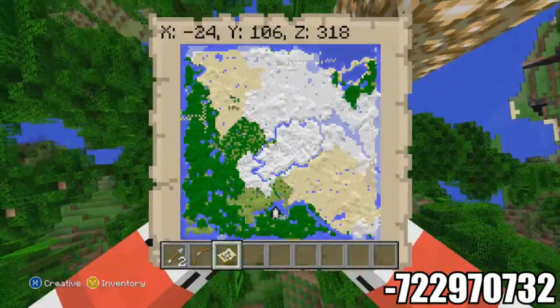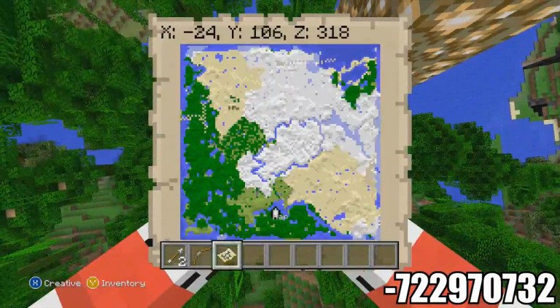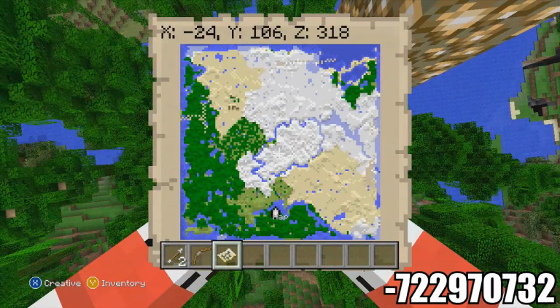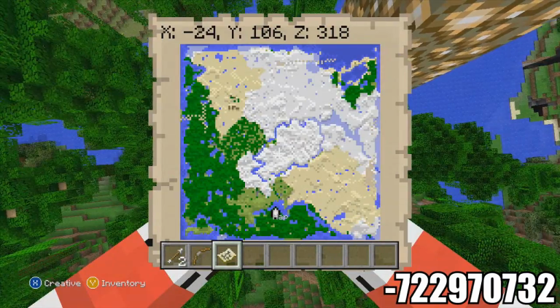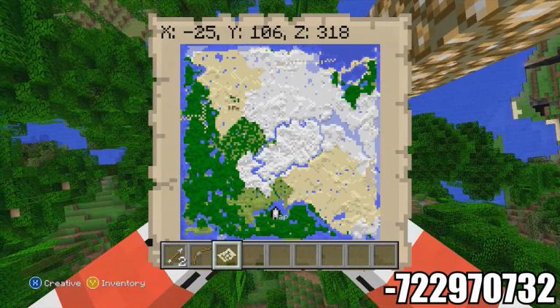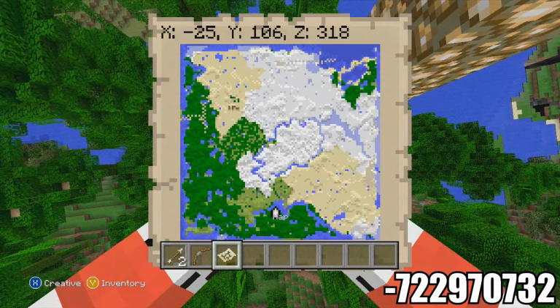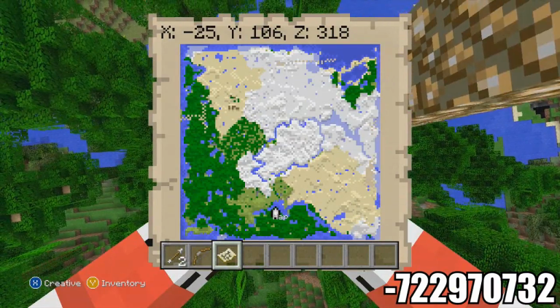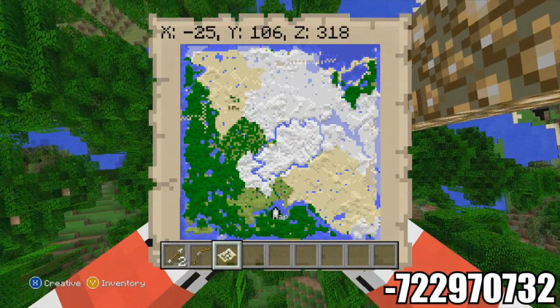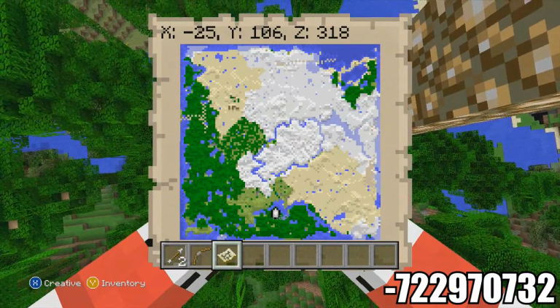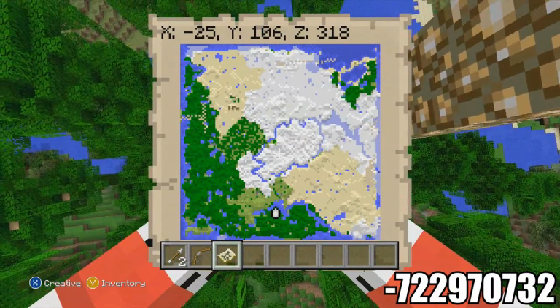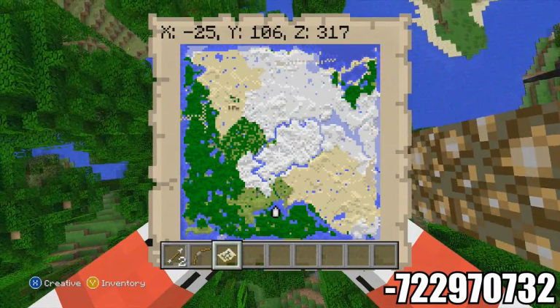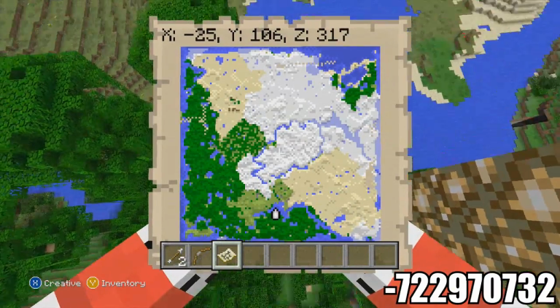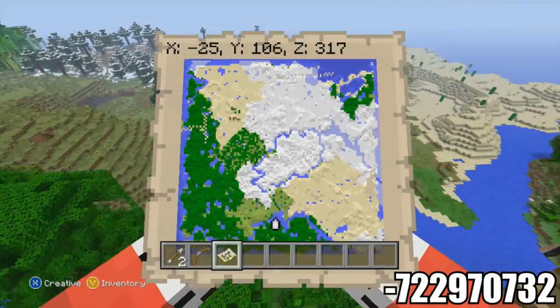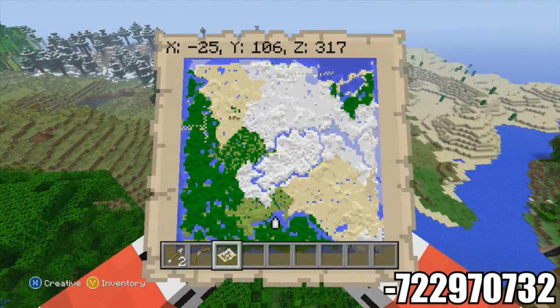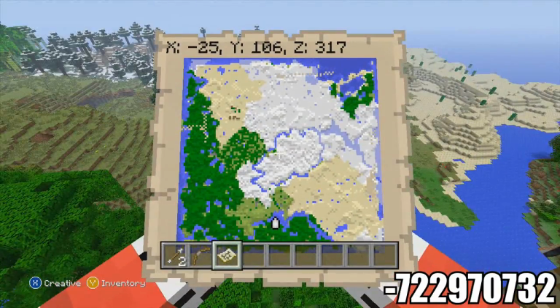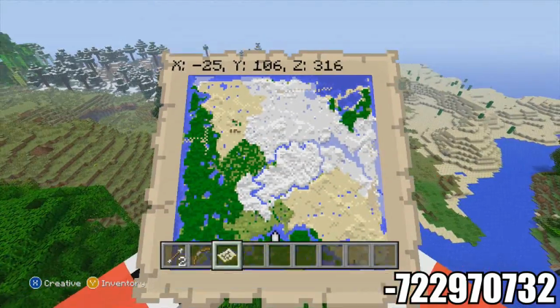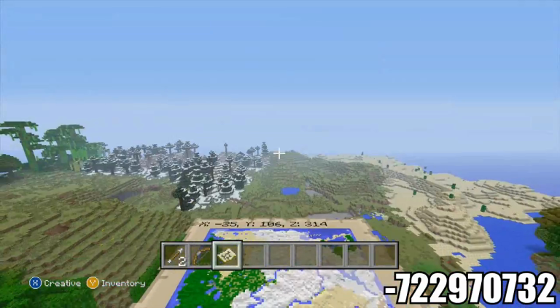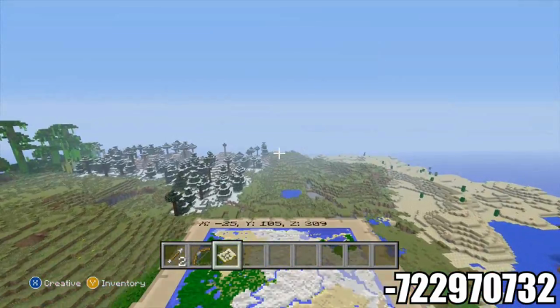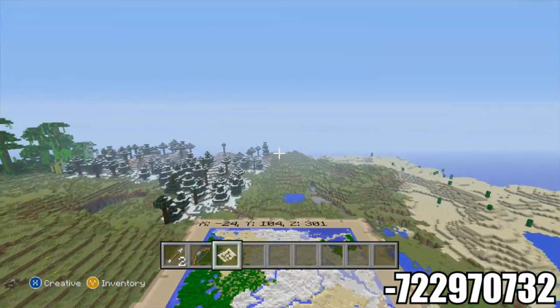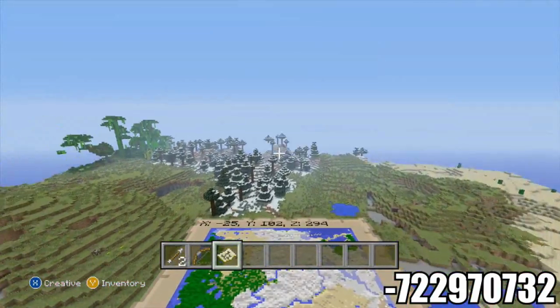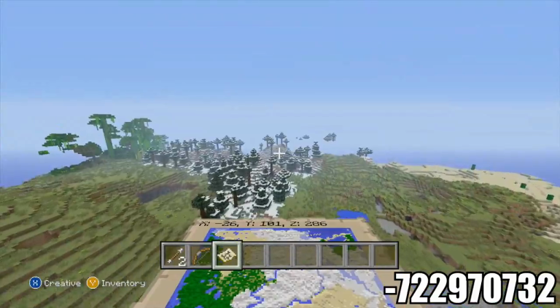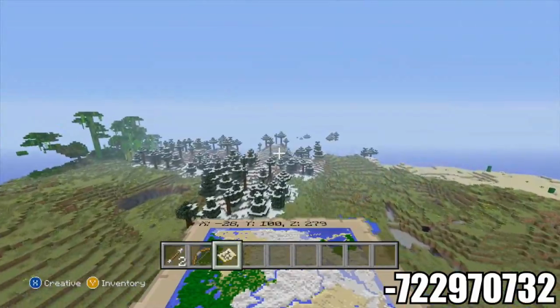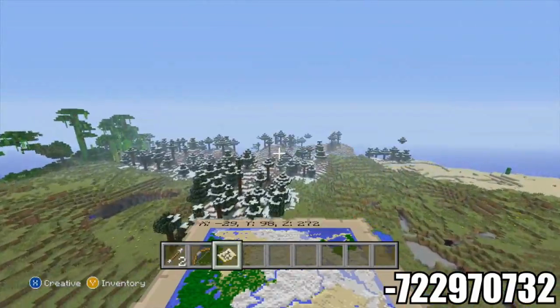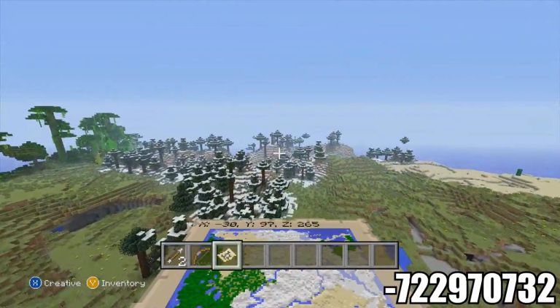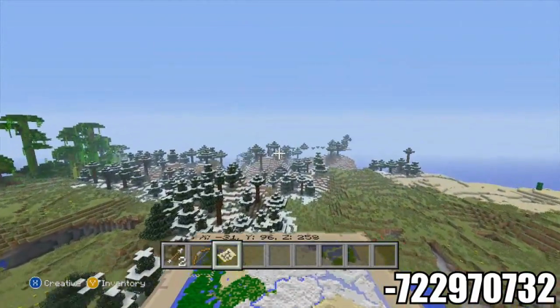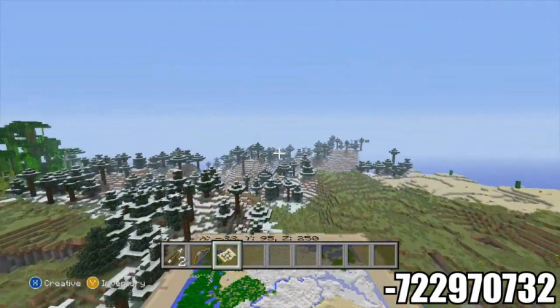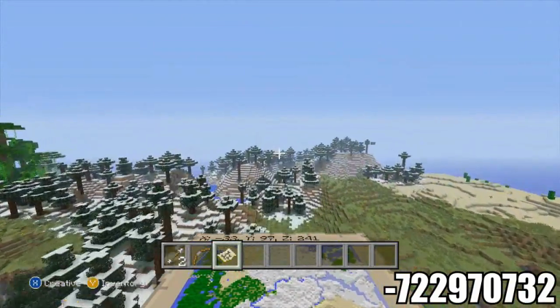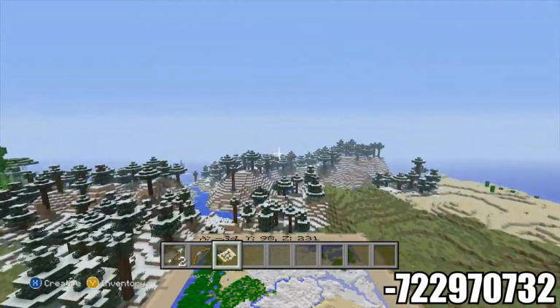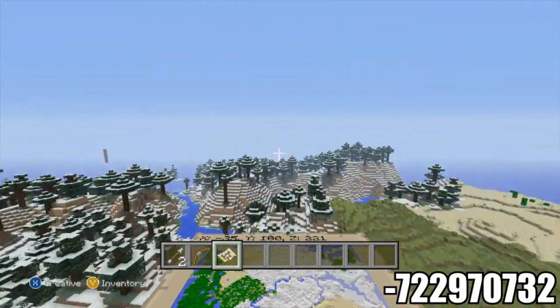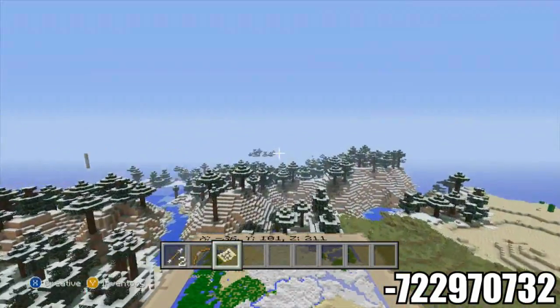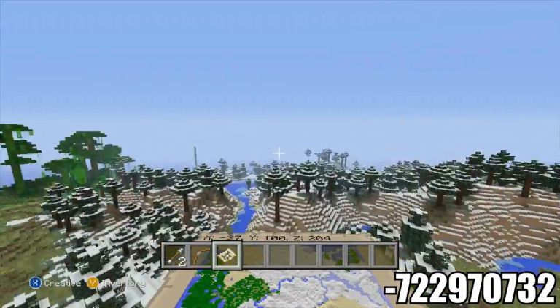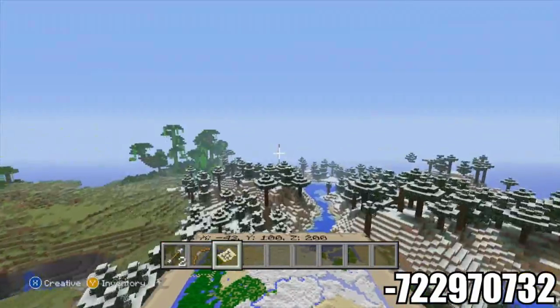Here I want to show you real quick — this is the spawn. So this map has snow and jungle, I think it has every biome. Maybe not extreme hills, I'm not sure. But extreme hills don't really give you anything anyways.